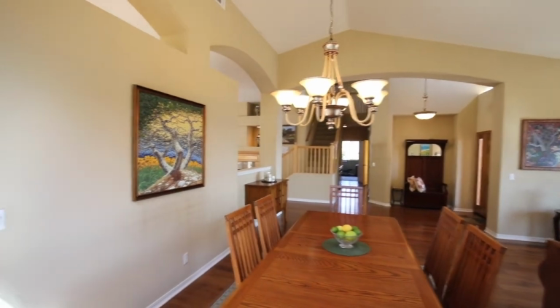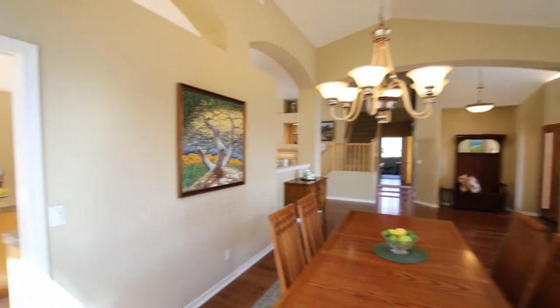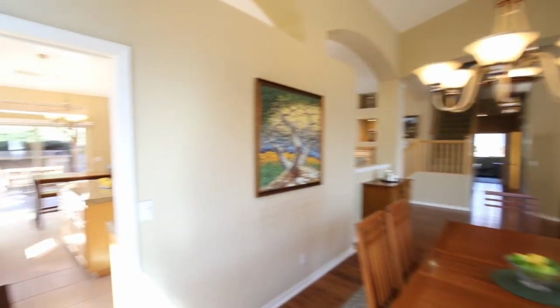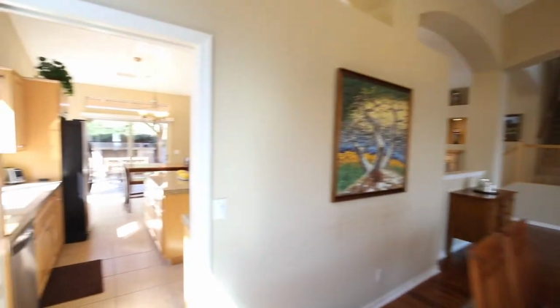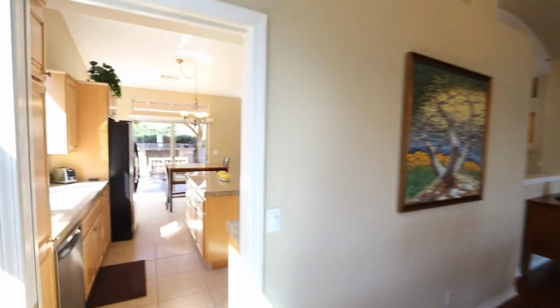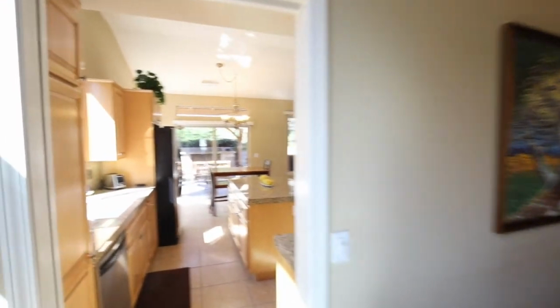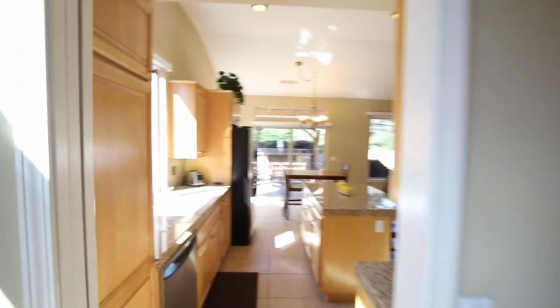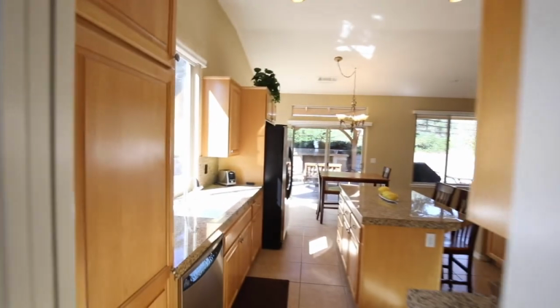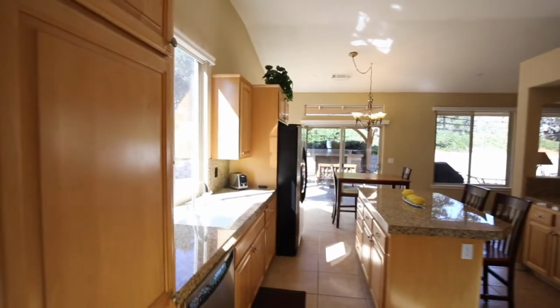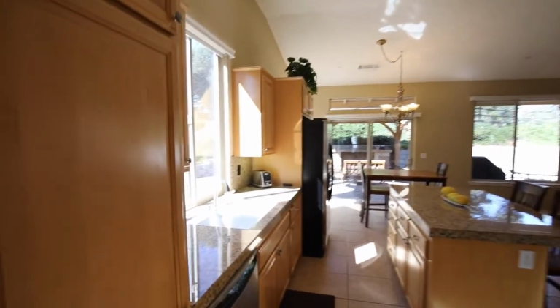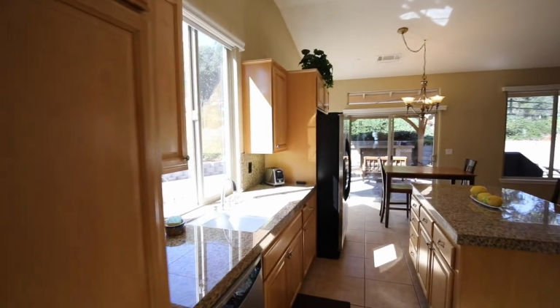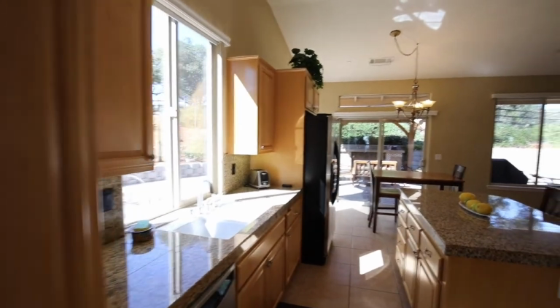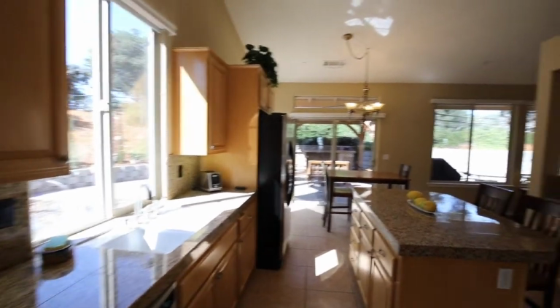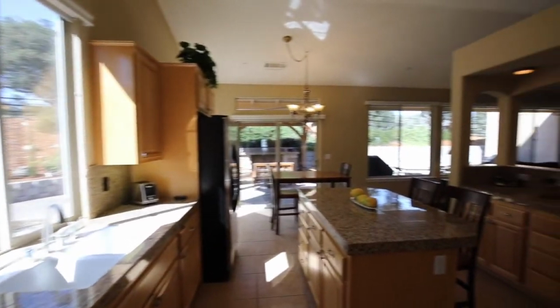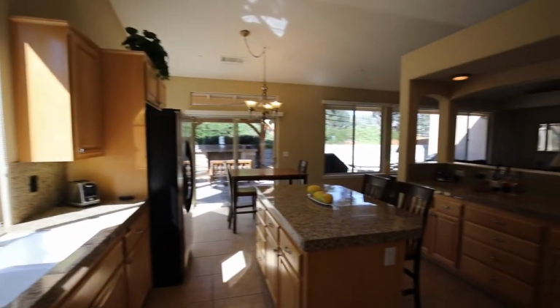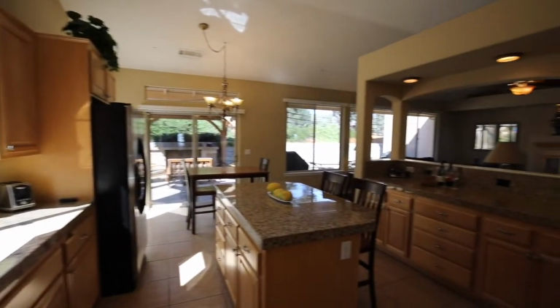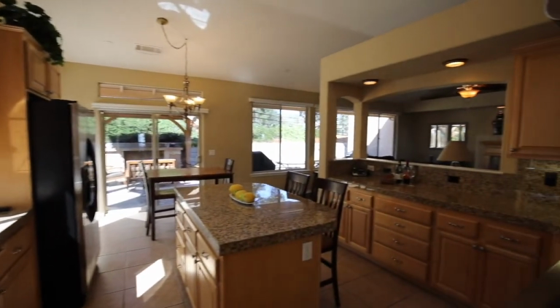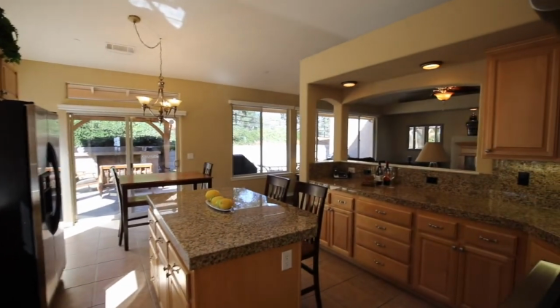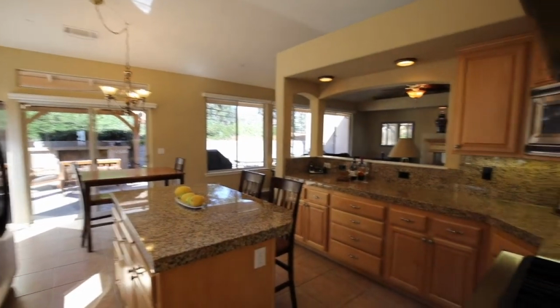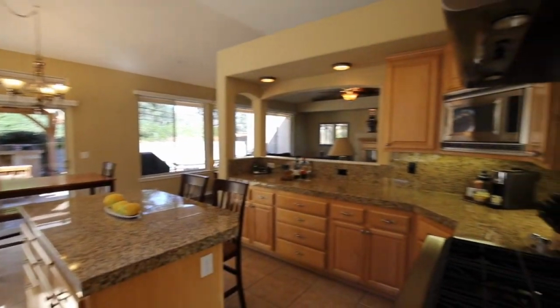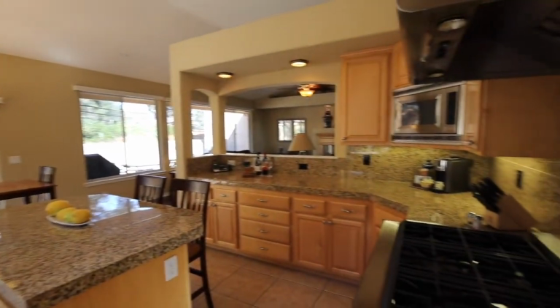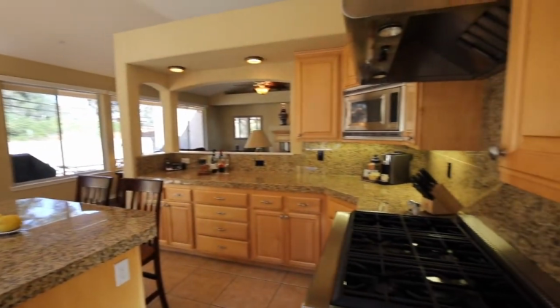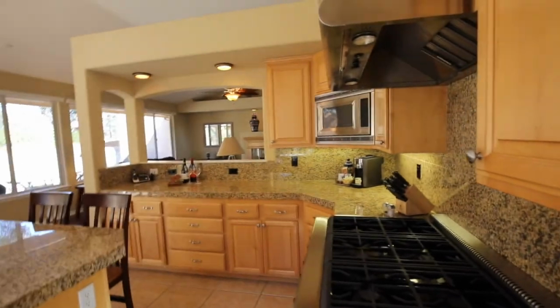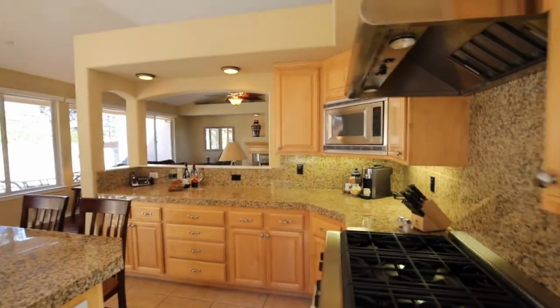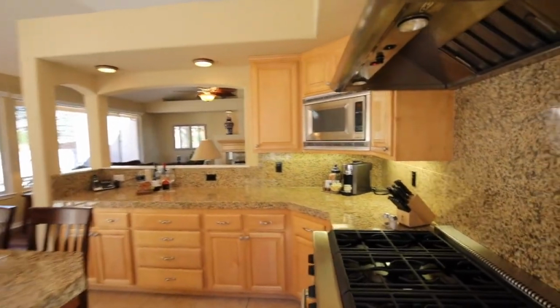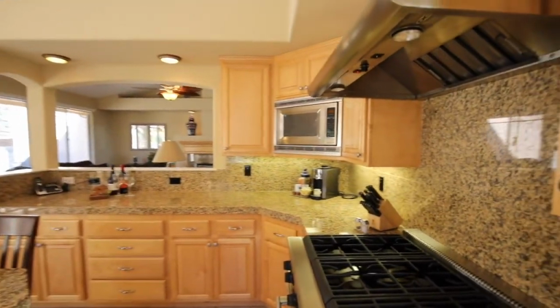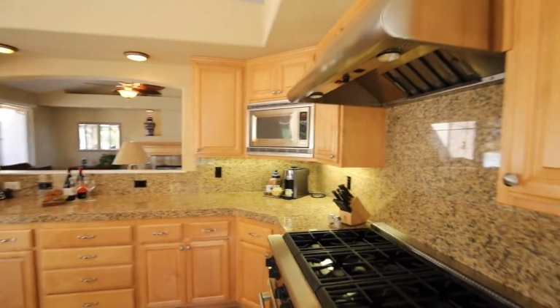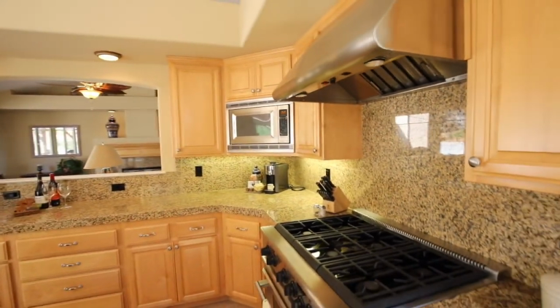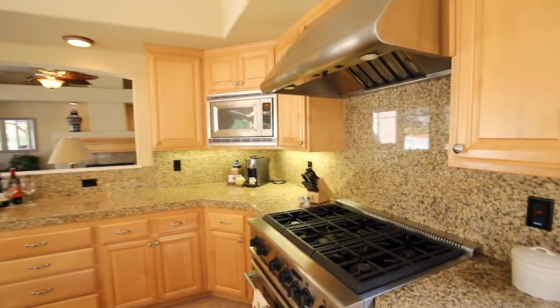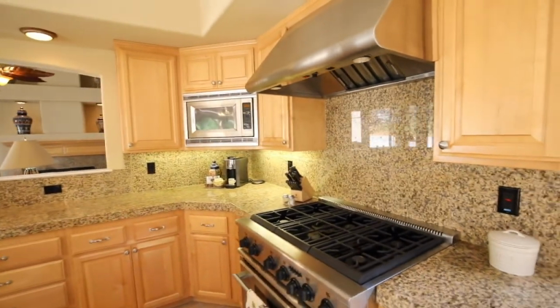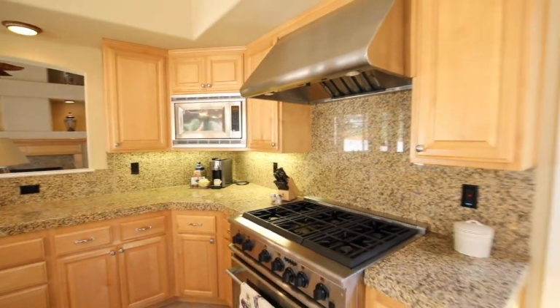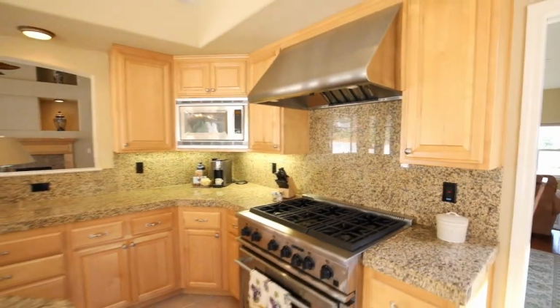The kitchen is conveniently located off the primary living areas. There's granite tile counters, hardwood cabinets, high-end appliances, and a welcoming feel.